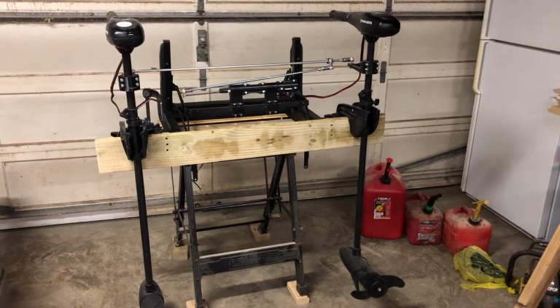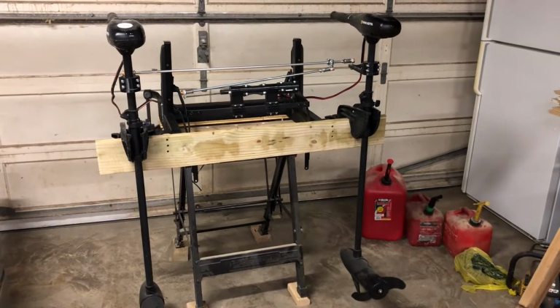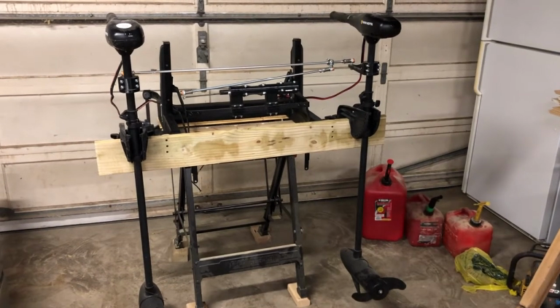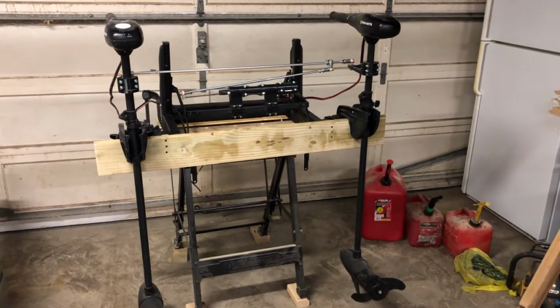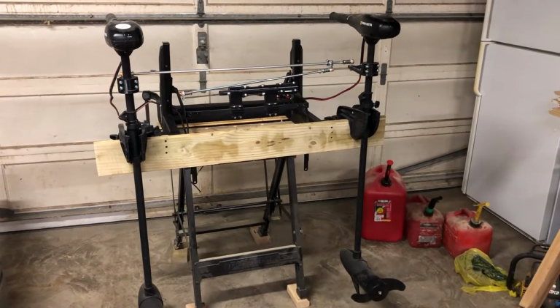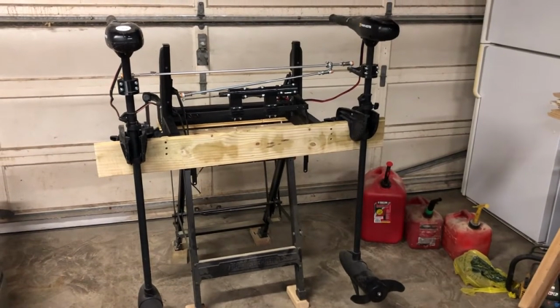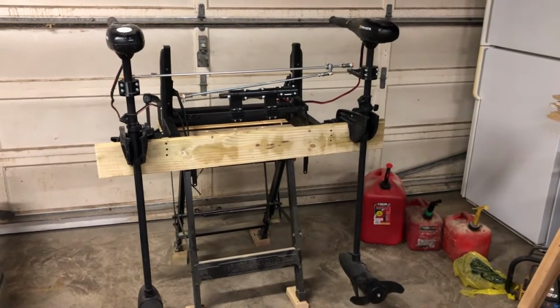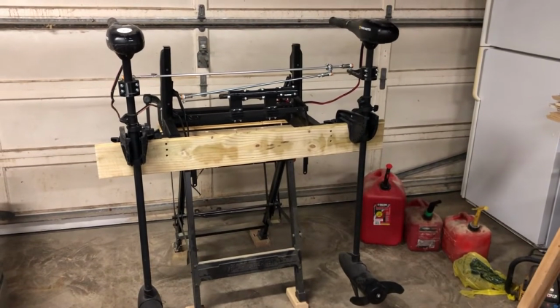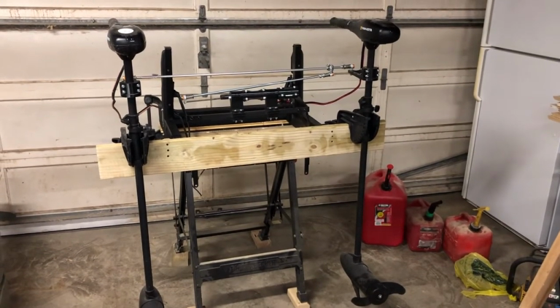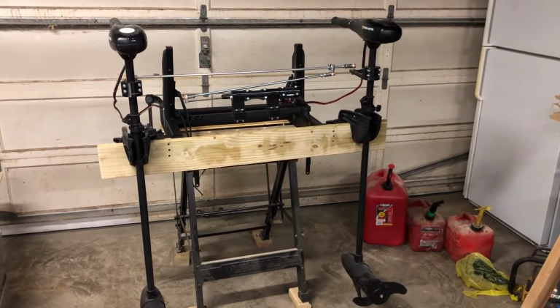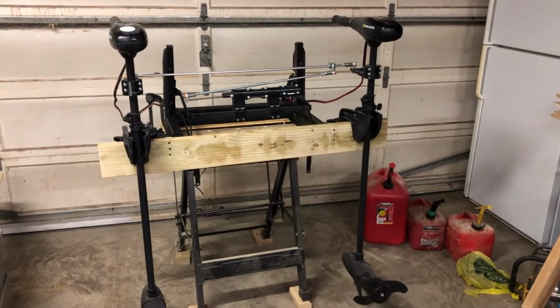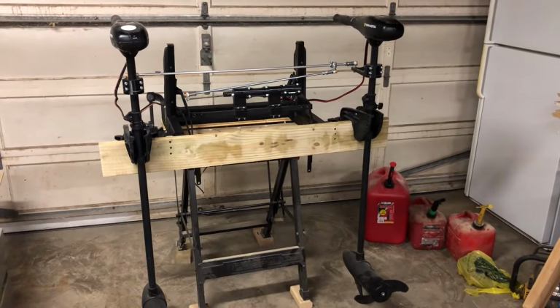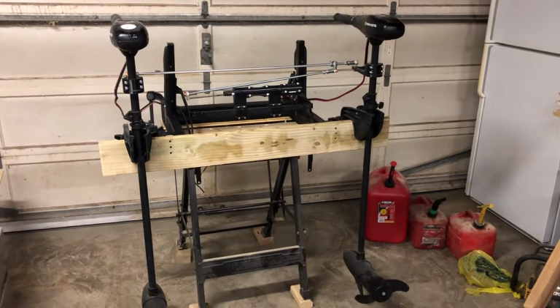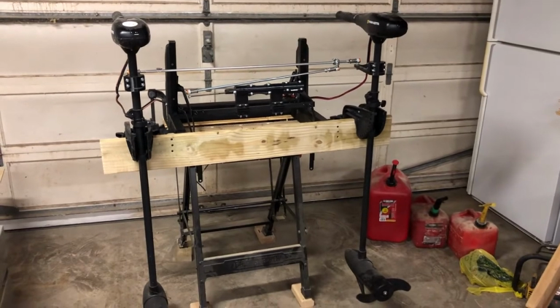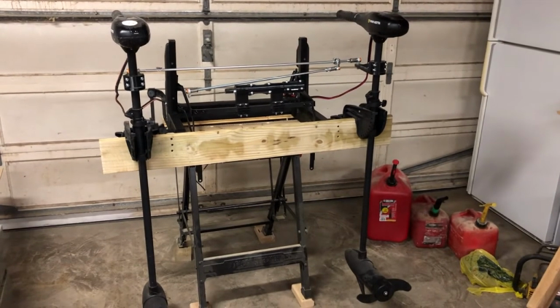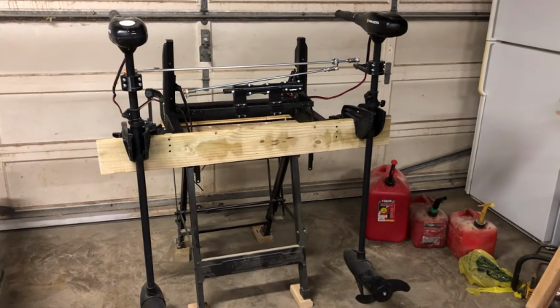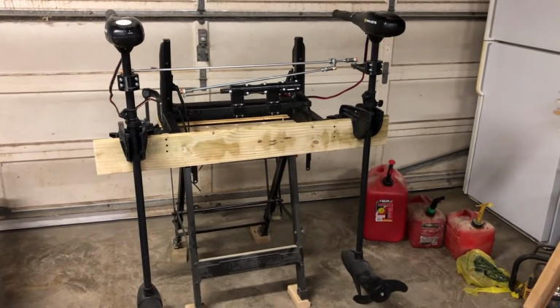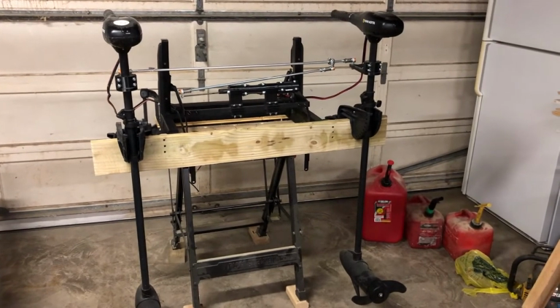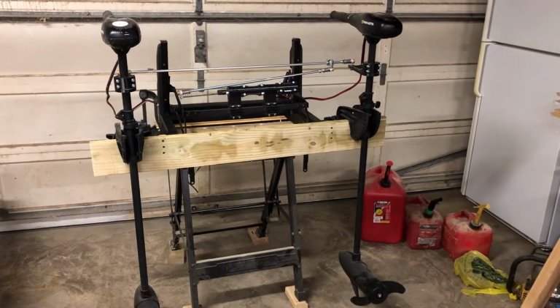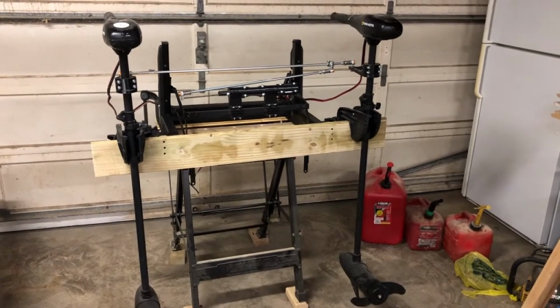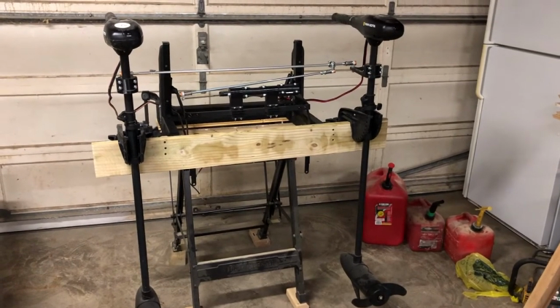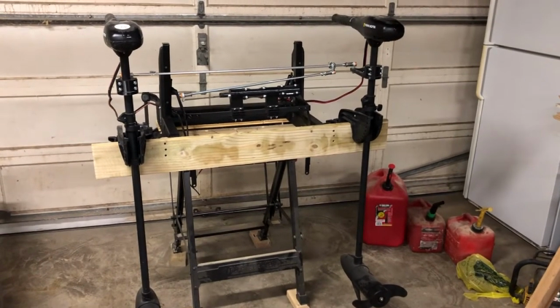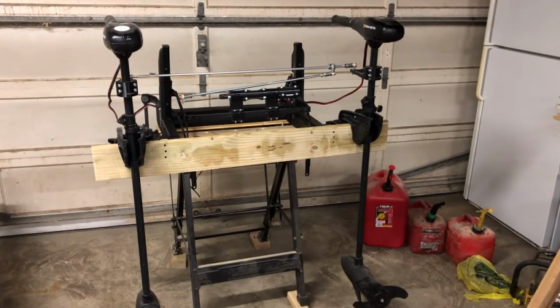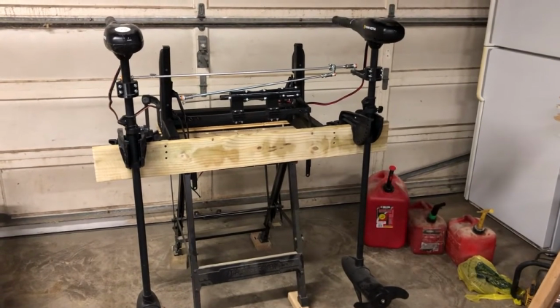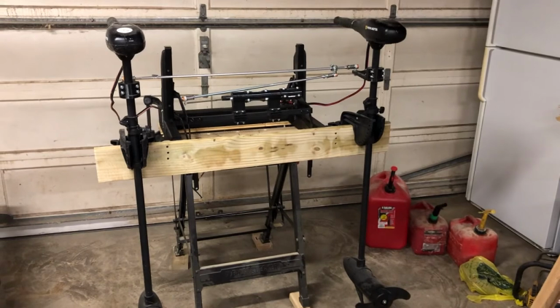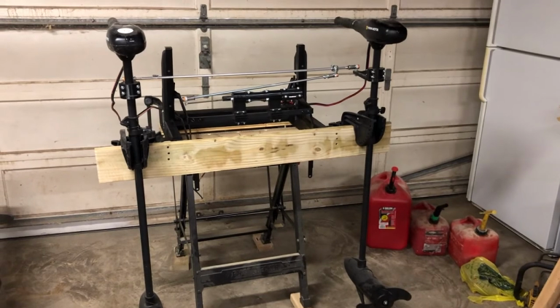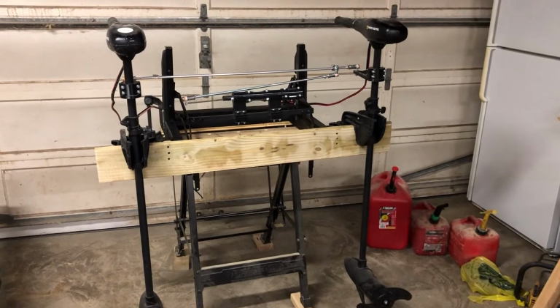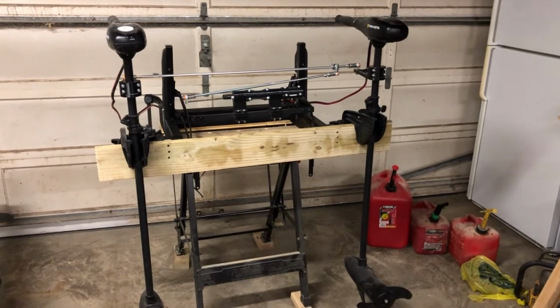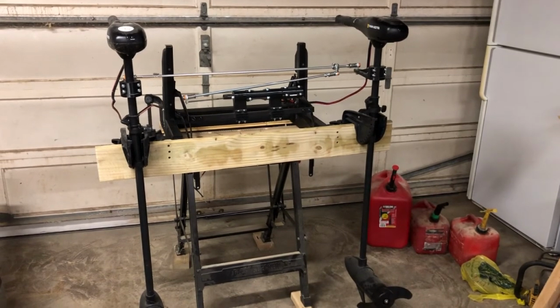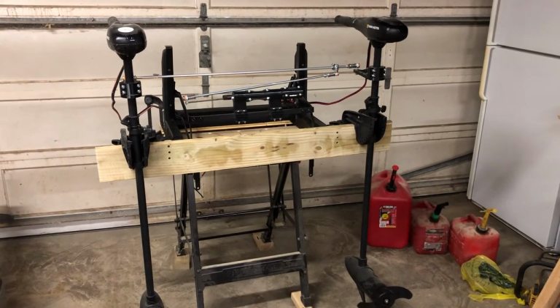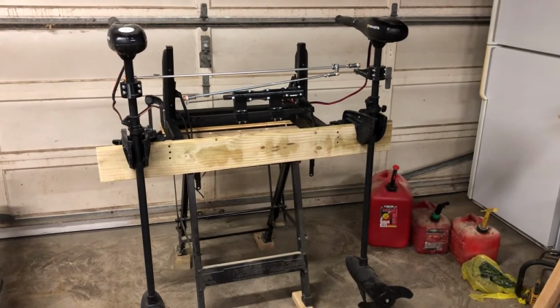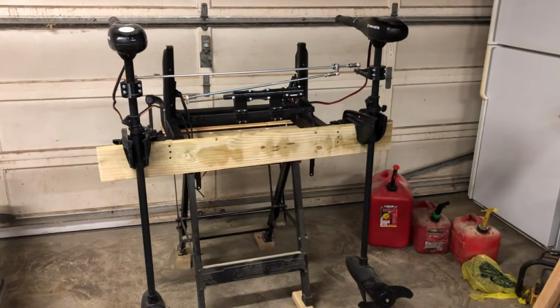This is the final mock-up of a project I've been working on for far too long. This is a dual motor setup for a 24-foot pontoon boat that goes on an electric-only lake.